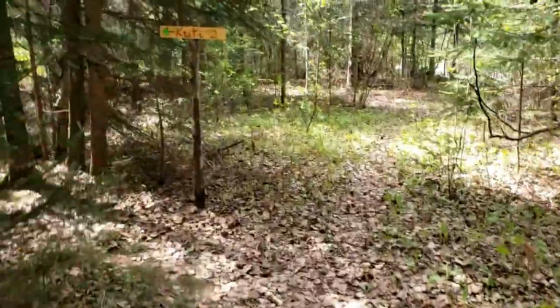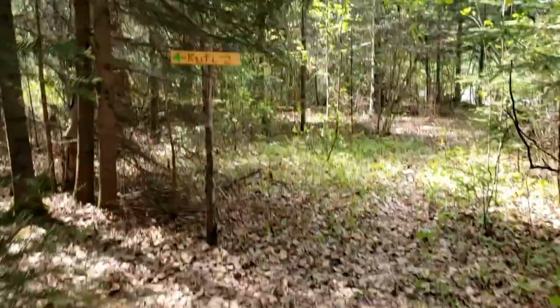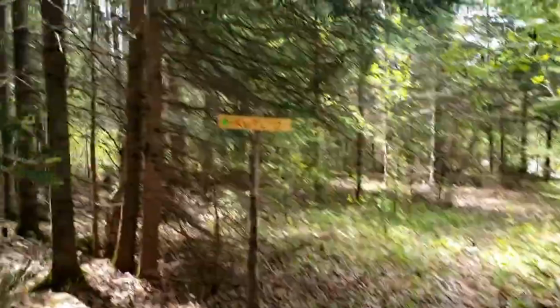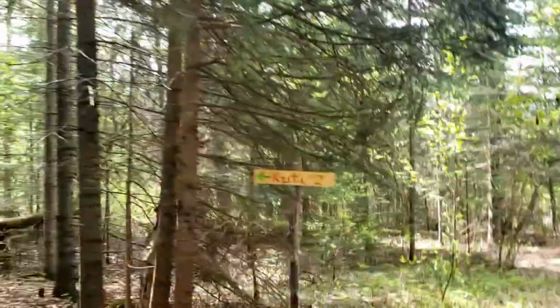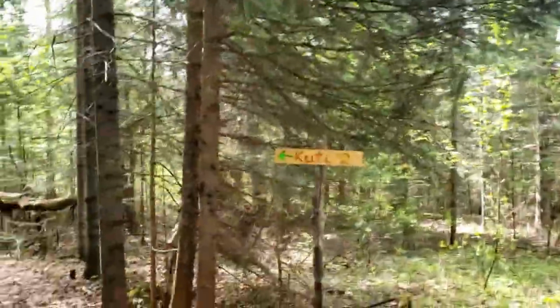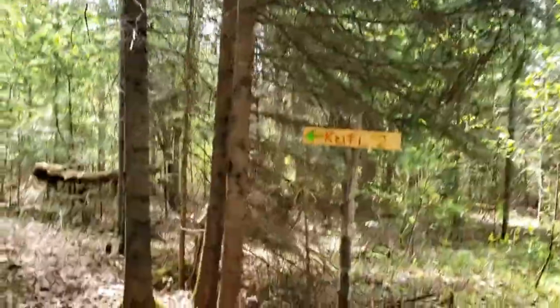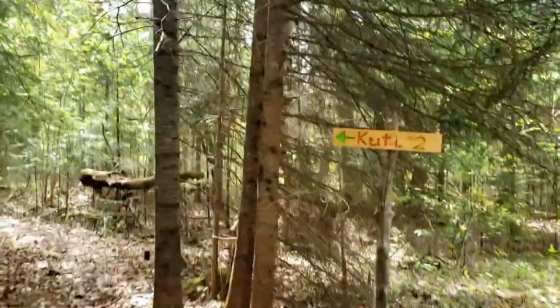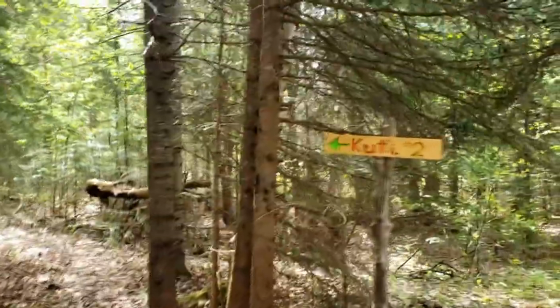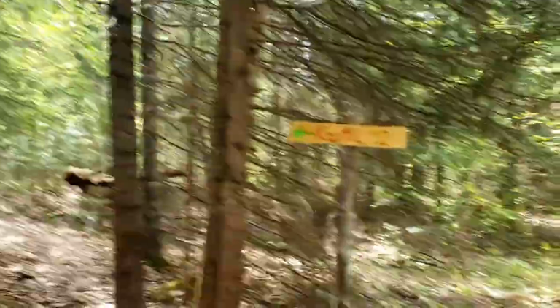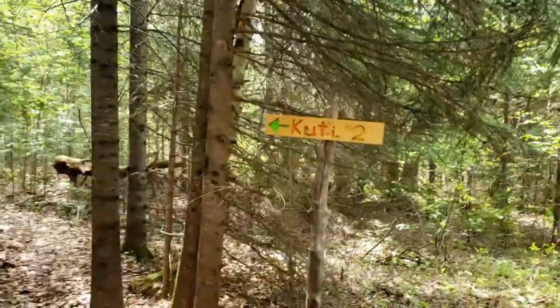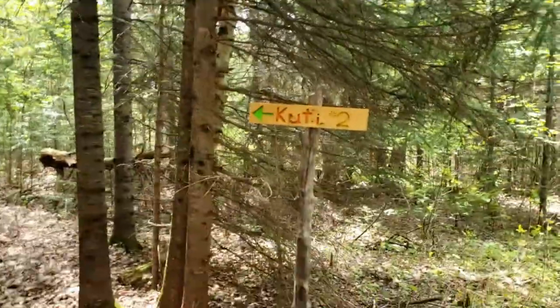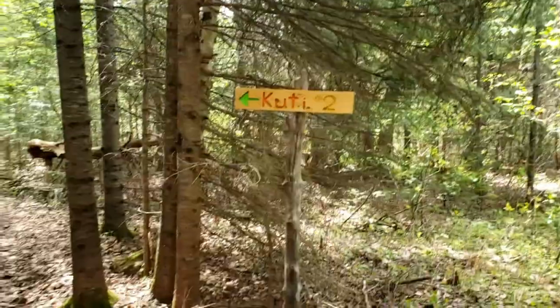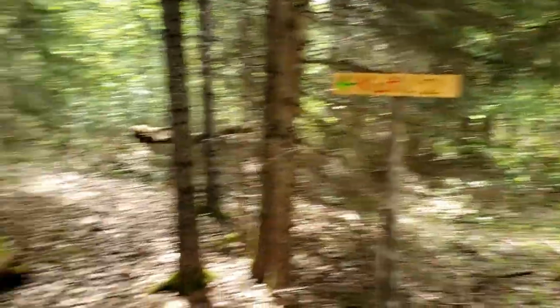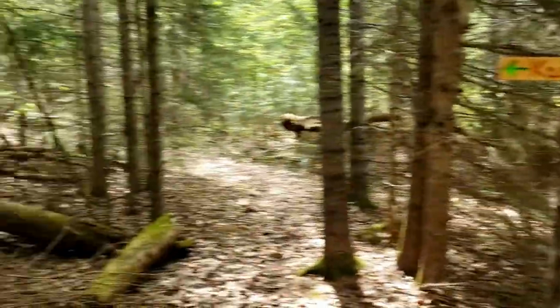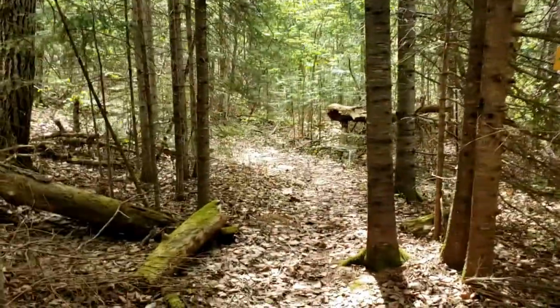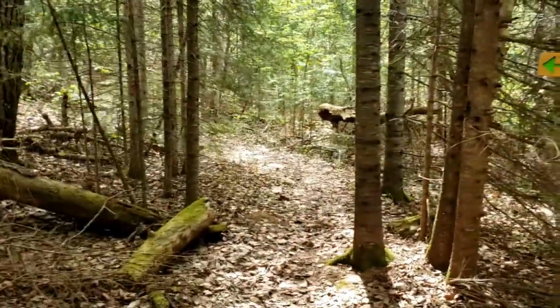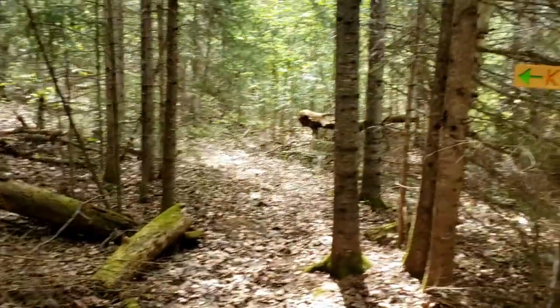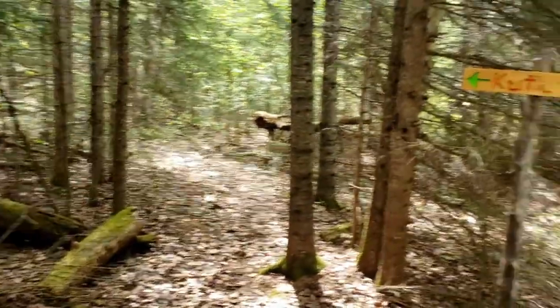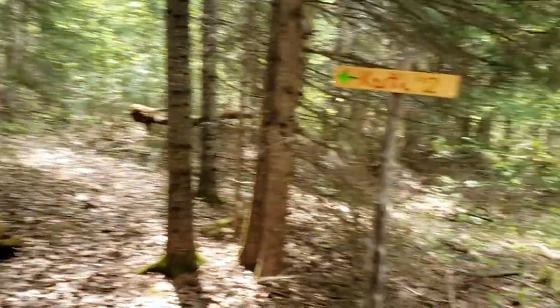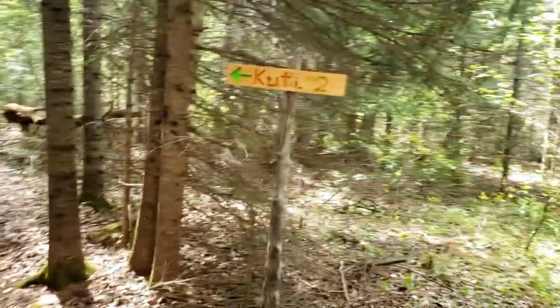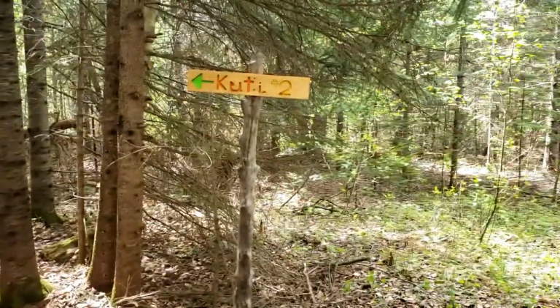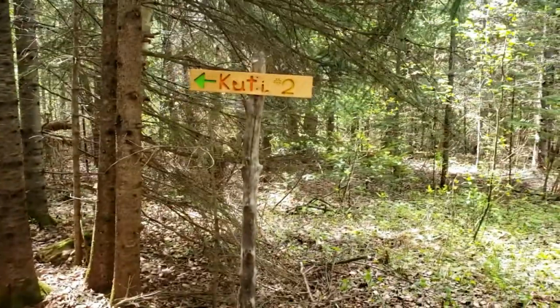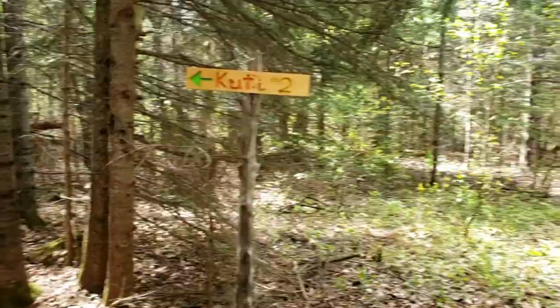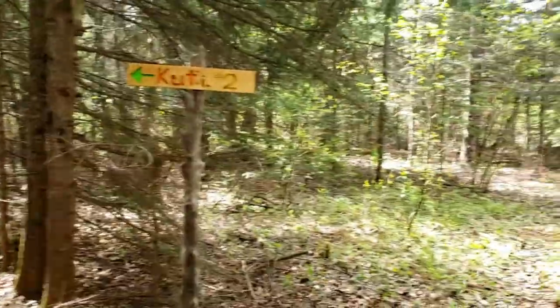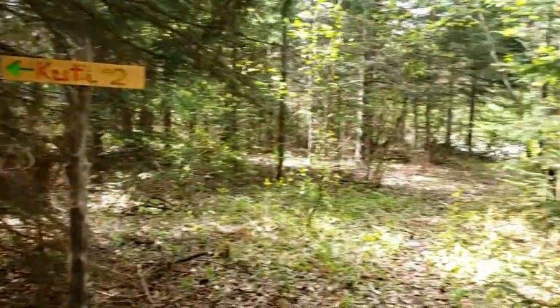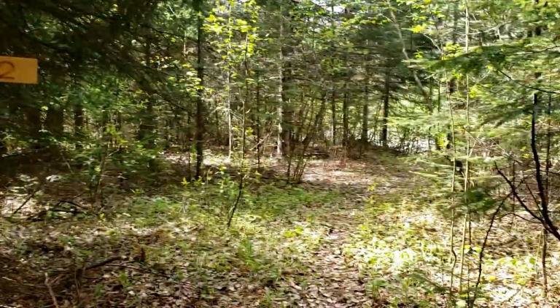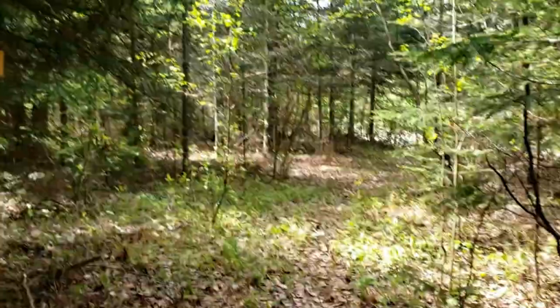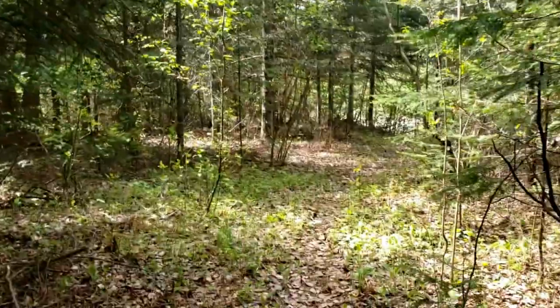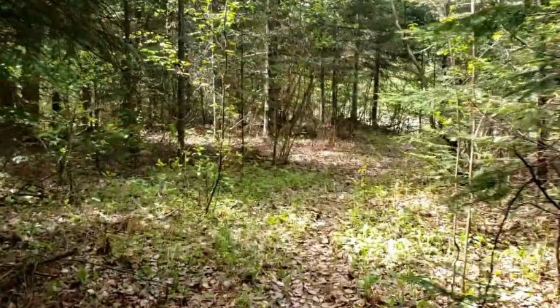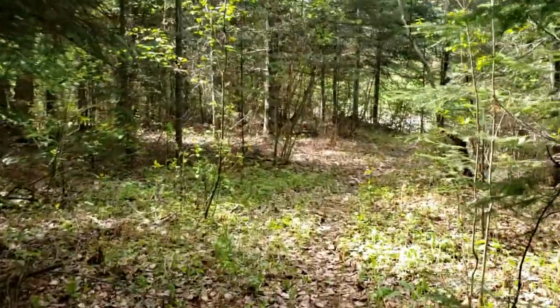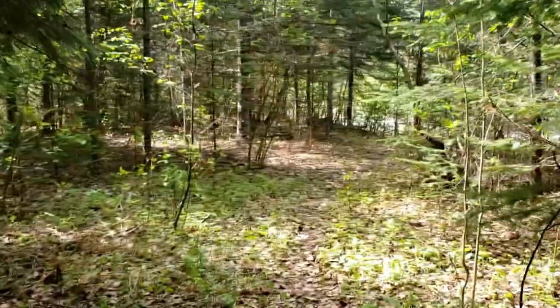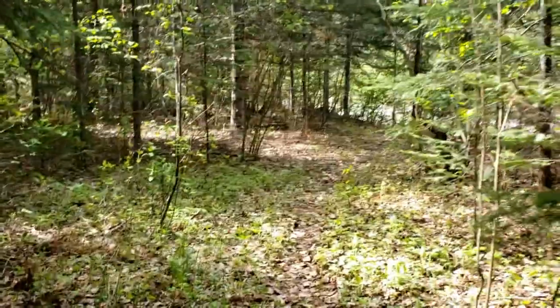Now this is another trail that will go to Cootie too — you can go that way. Or we can just keep continuing, which we shall do.